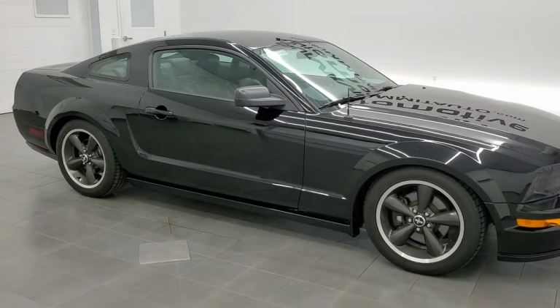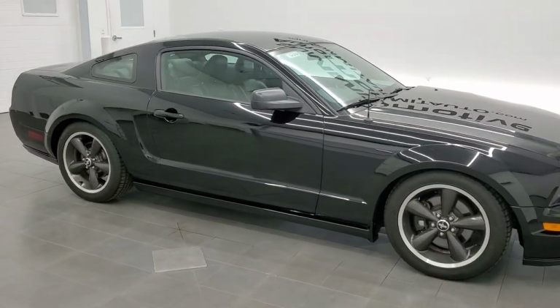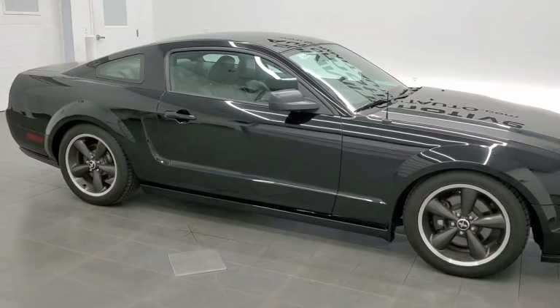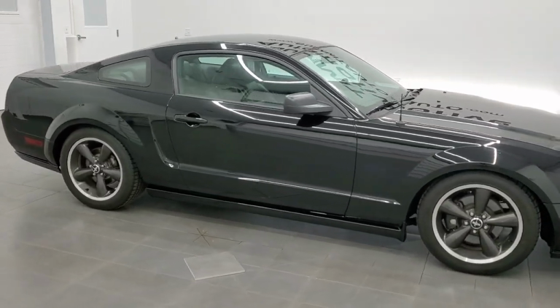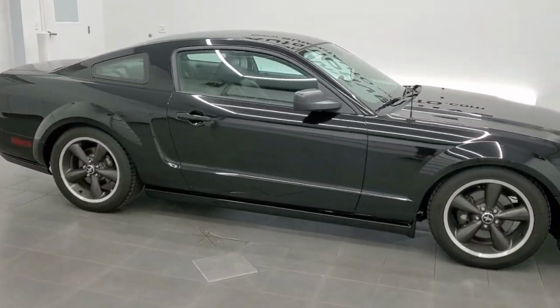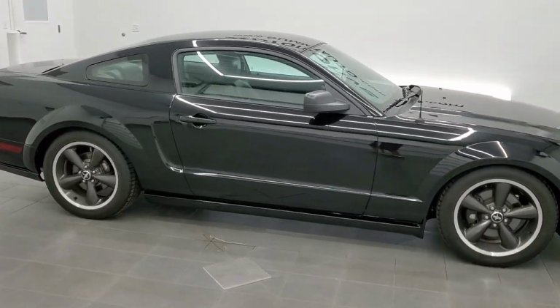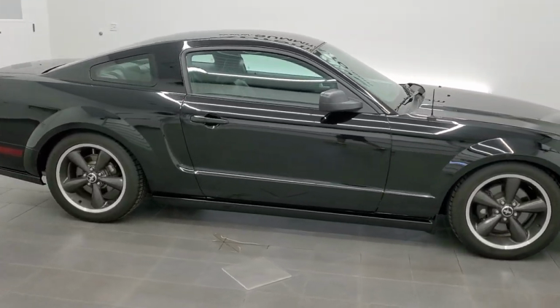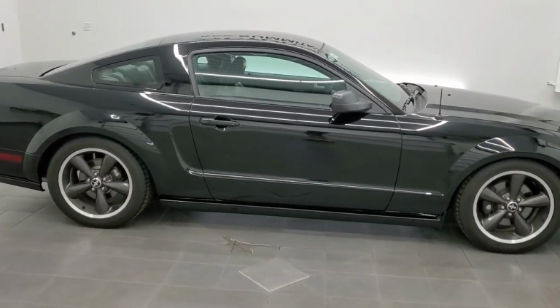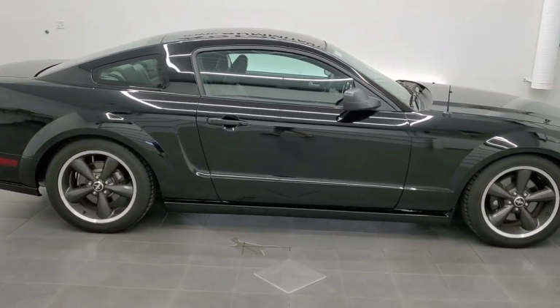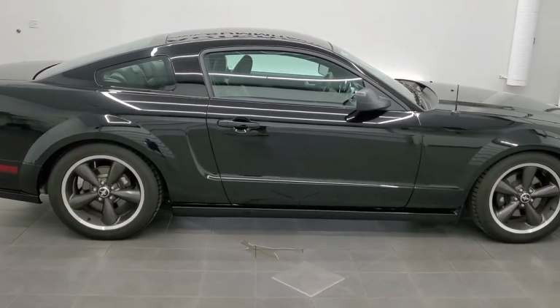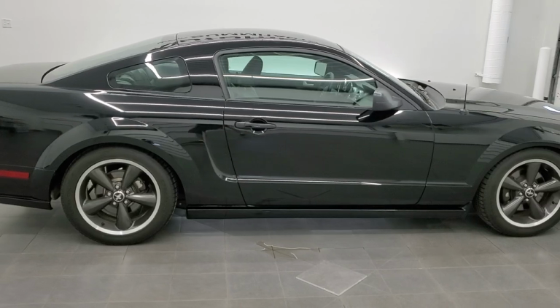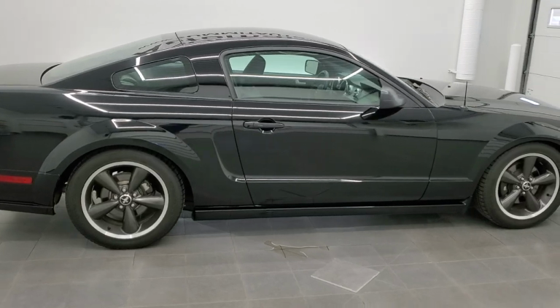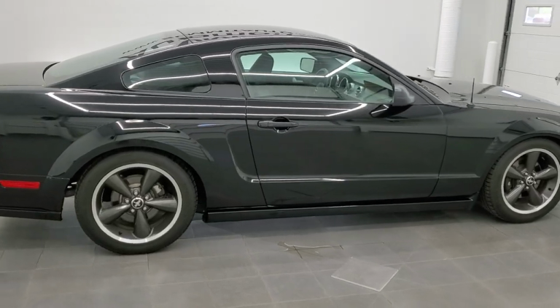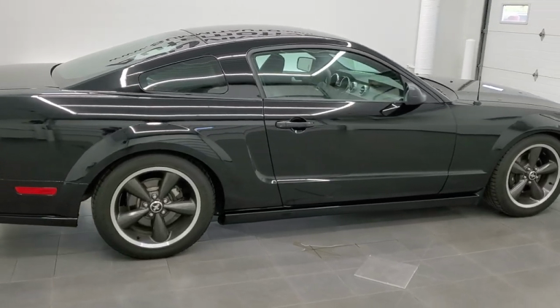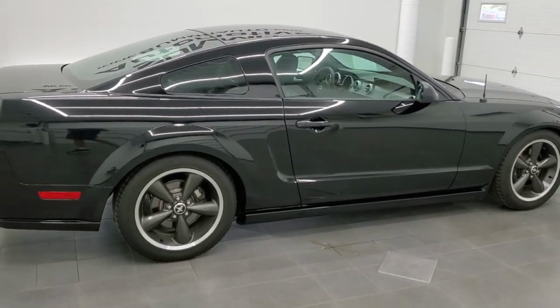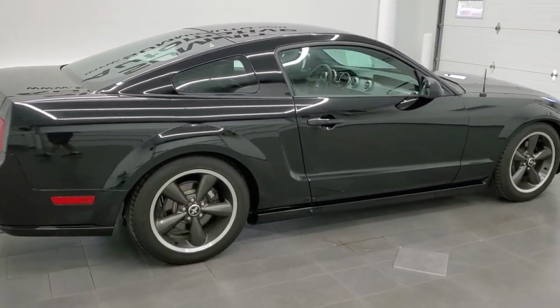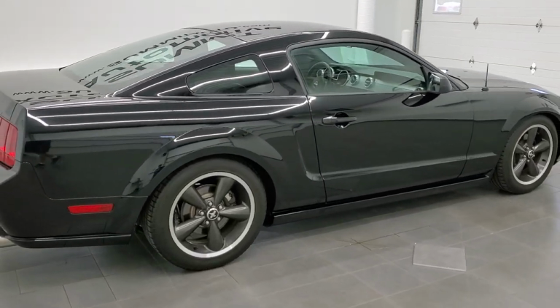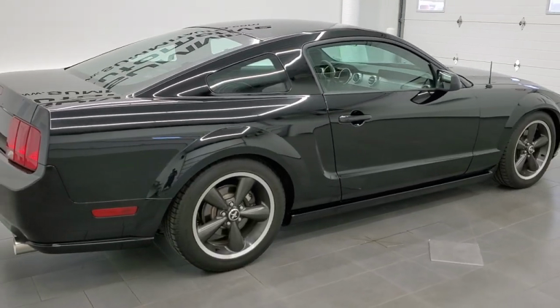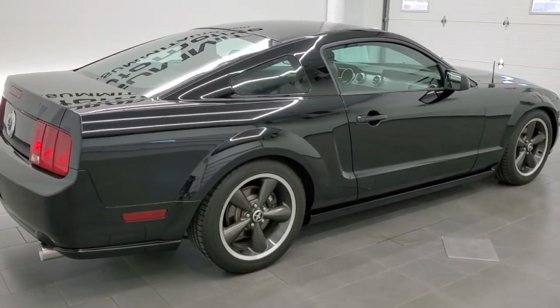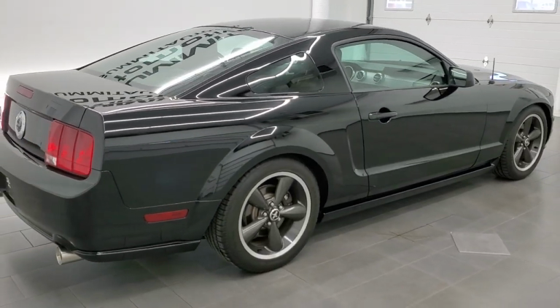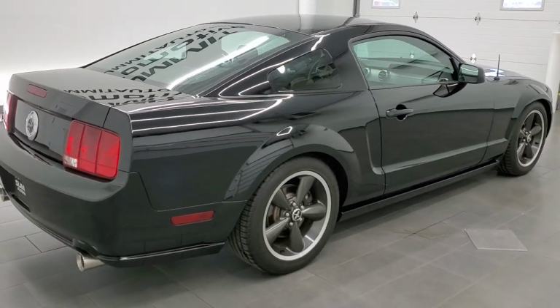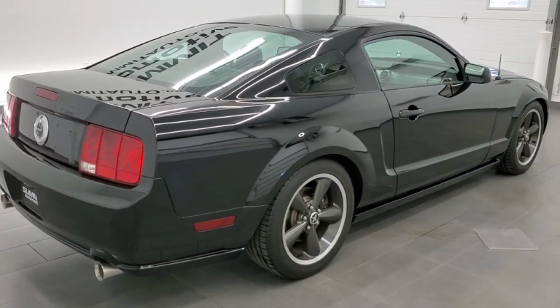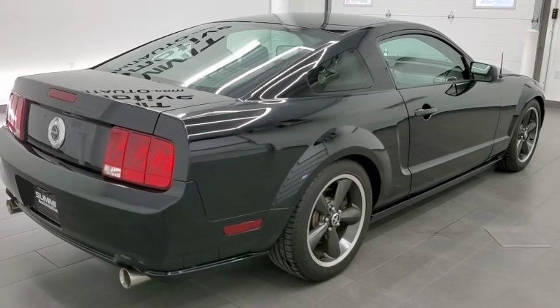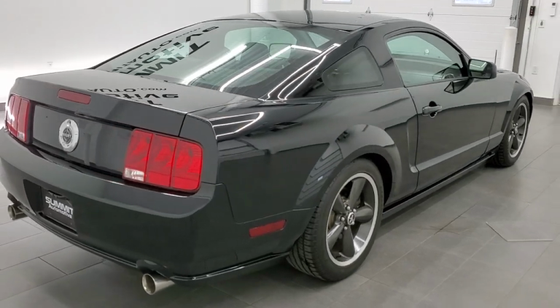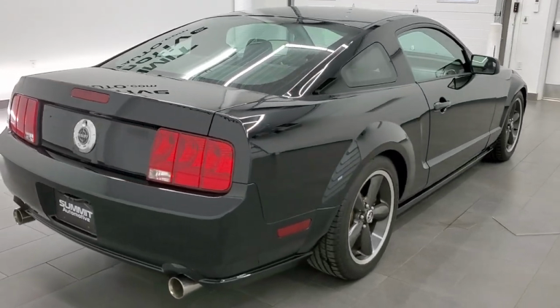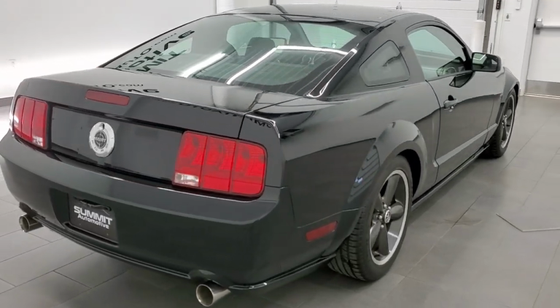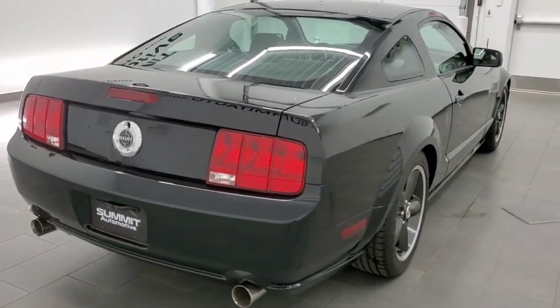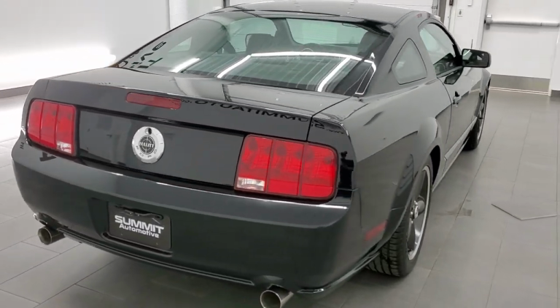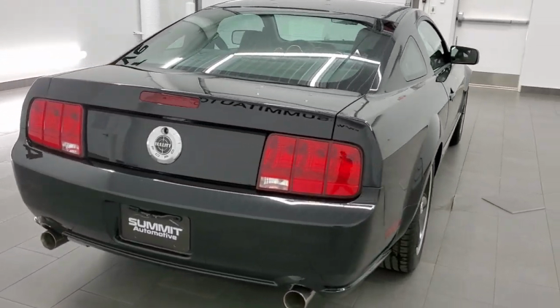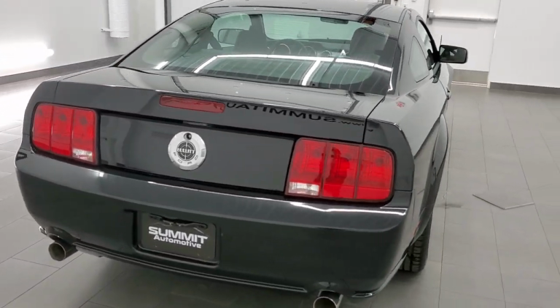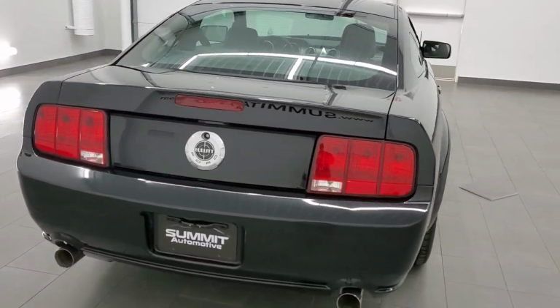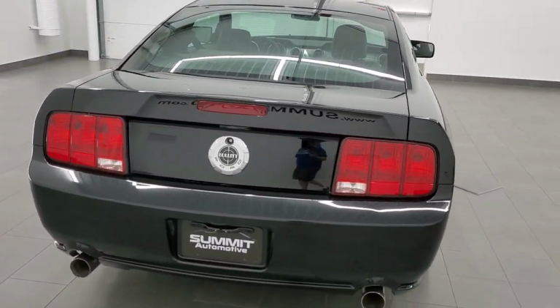This 2008 Ford Mustang Bullitt is stock number 12127Z. We are here at Summit Automotive in Fond du Lac, Wisconsin, your new and used sports car headquarters.